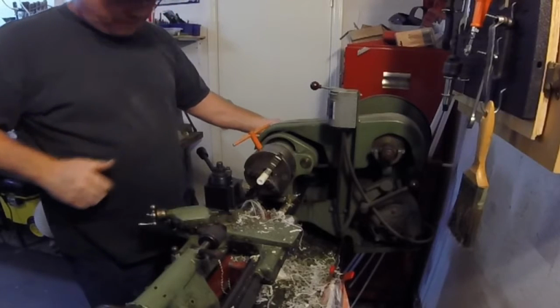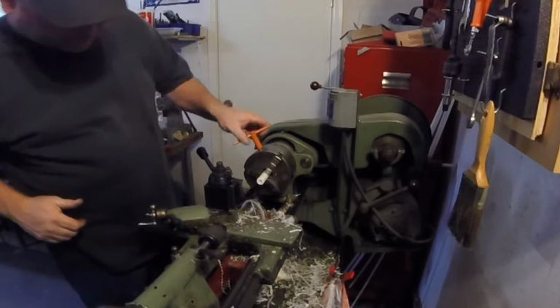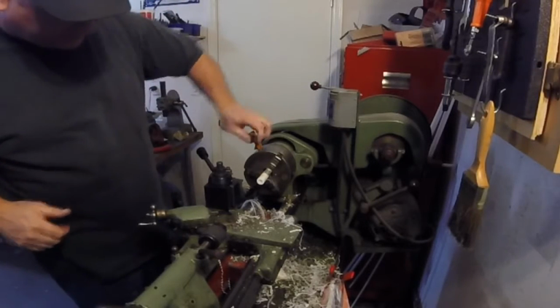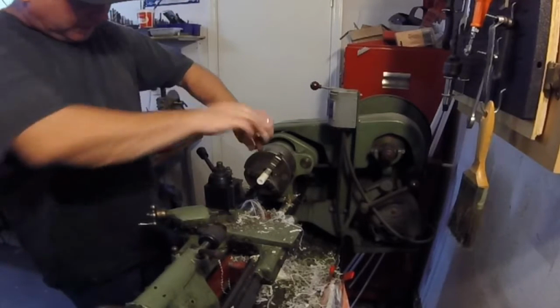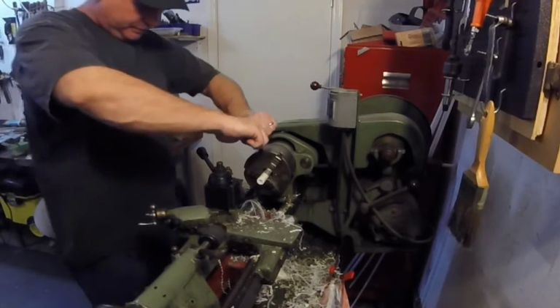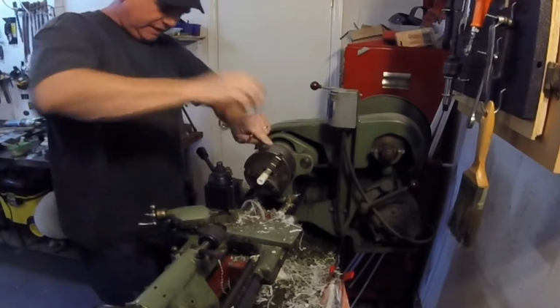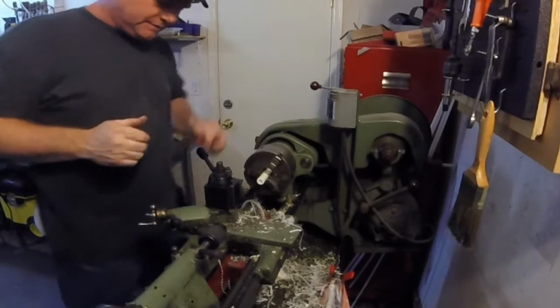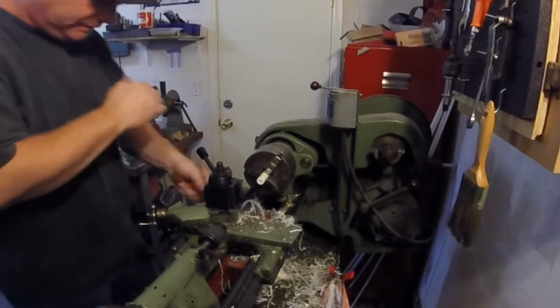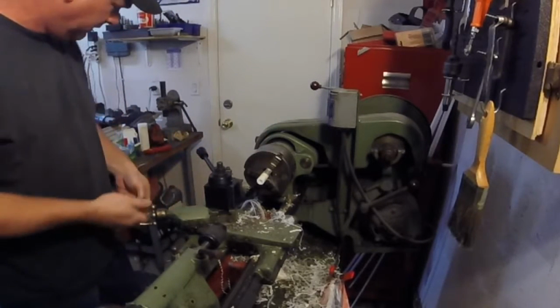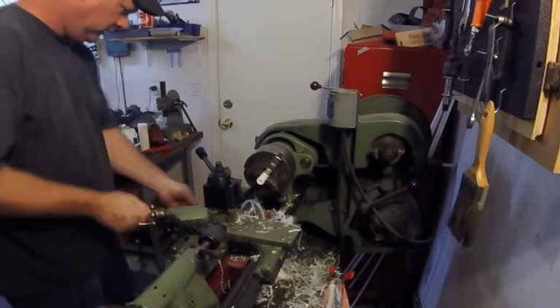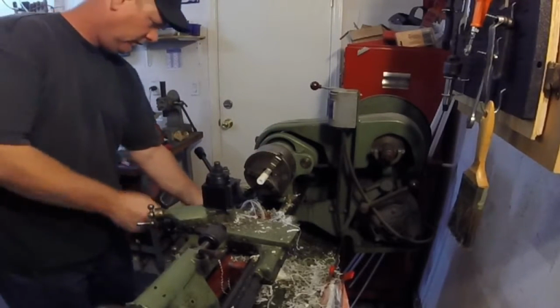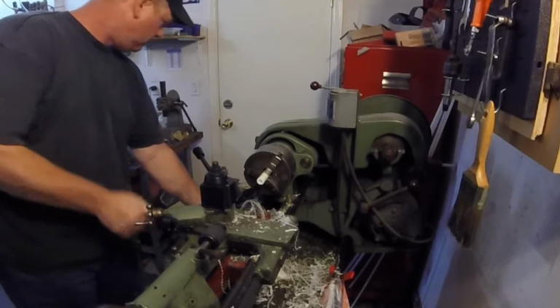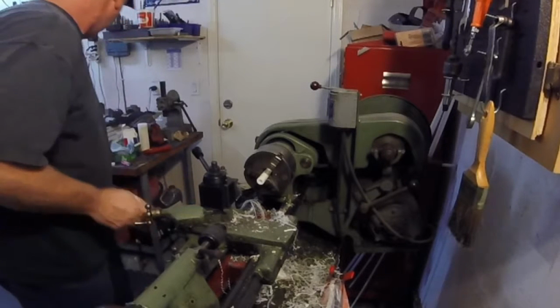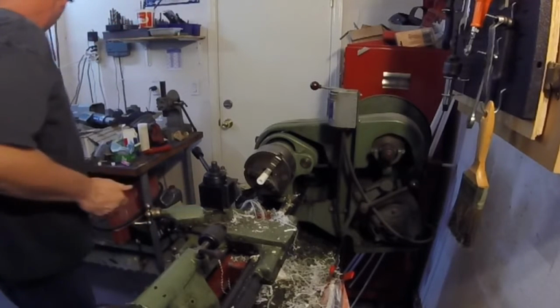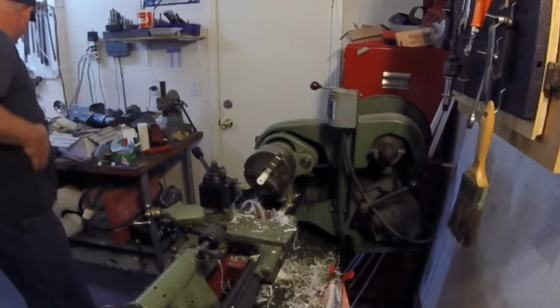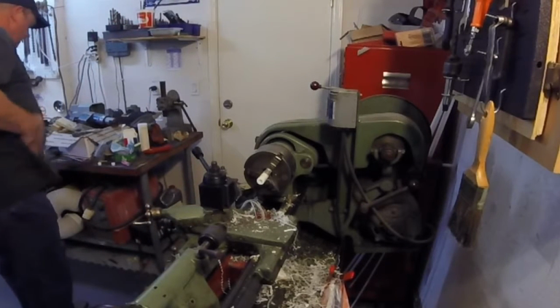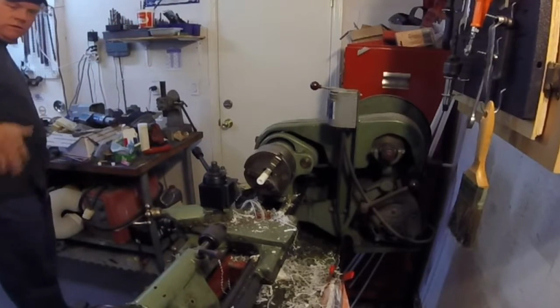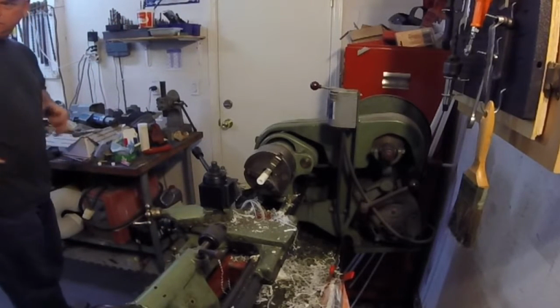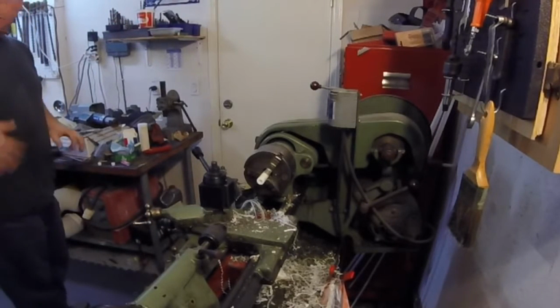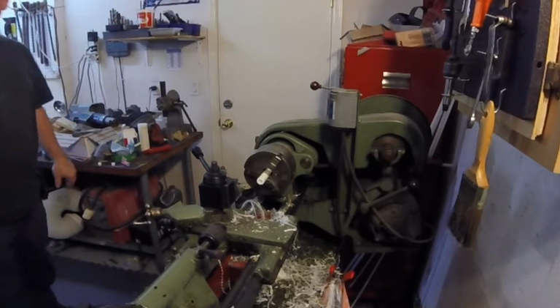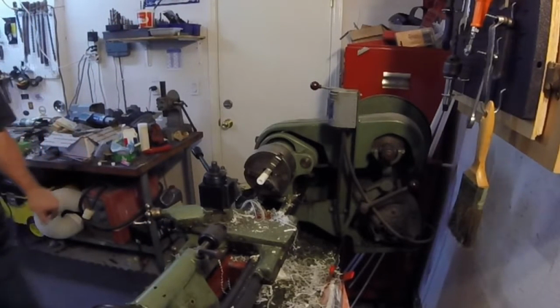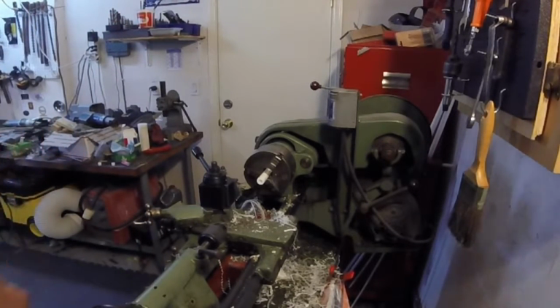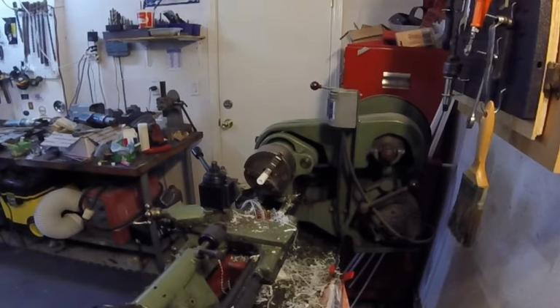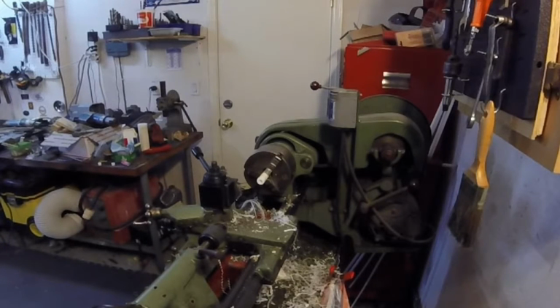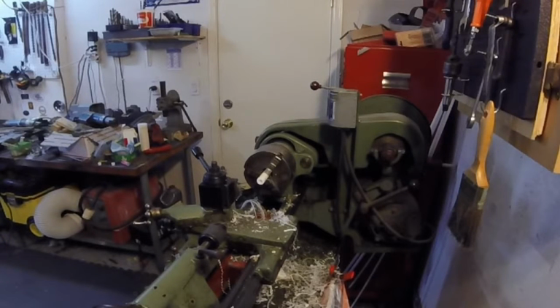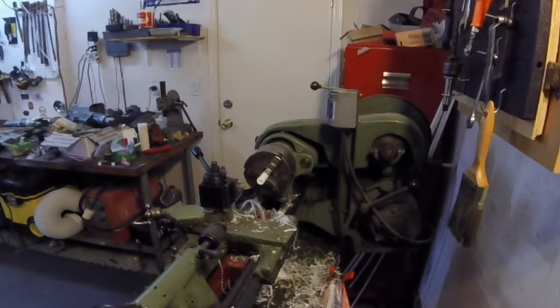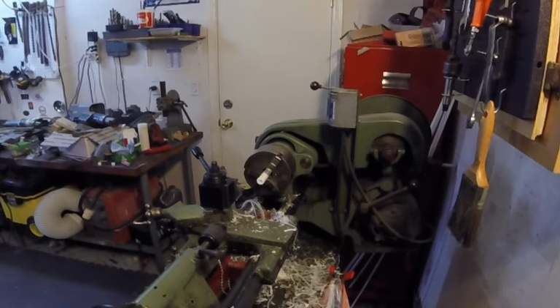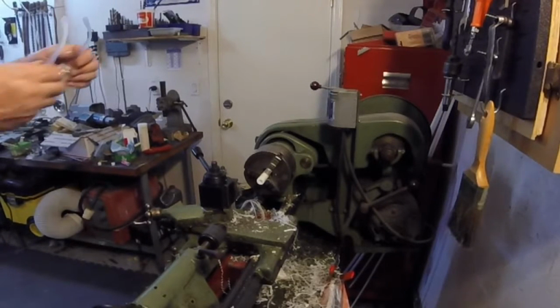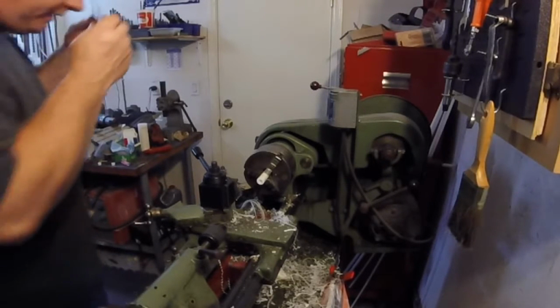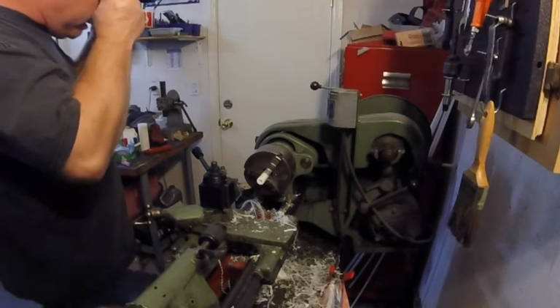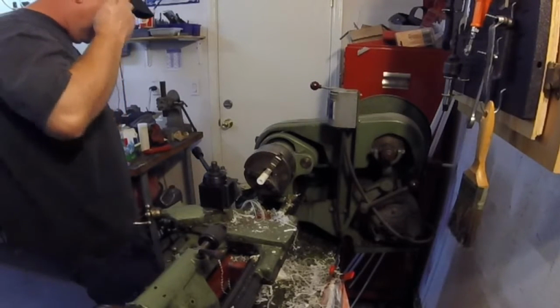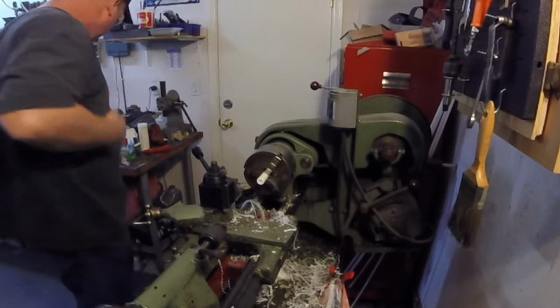Feed it out there until you think you've got a suitable stick out. Get the safety glasses before we start up here.